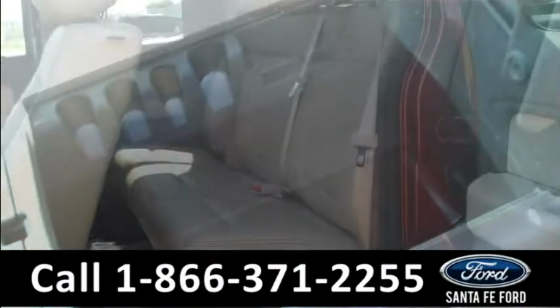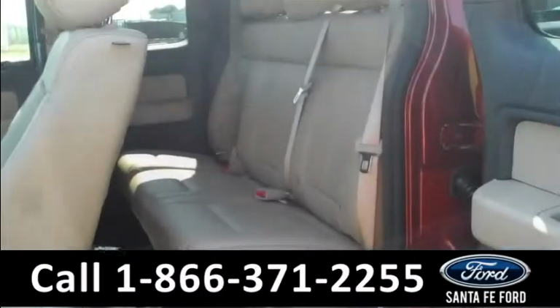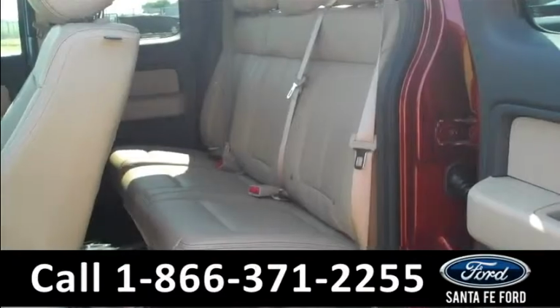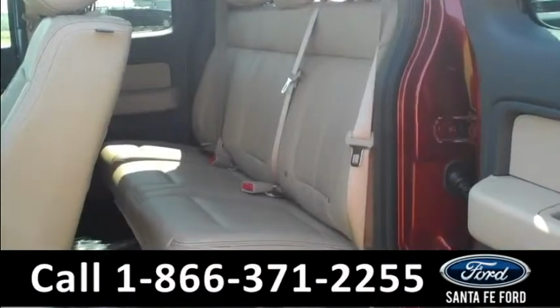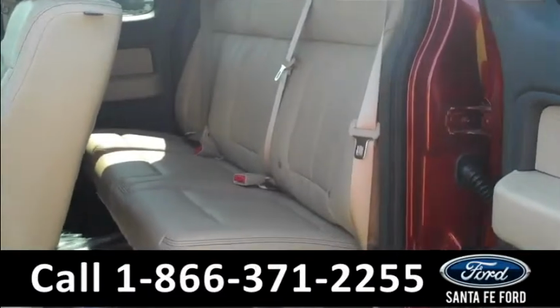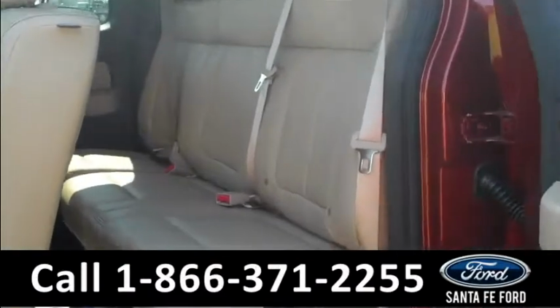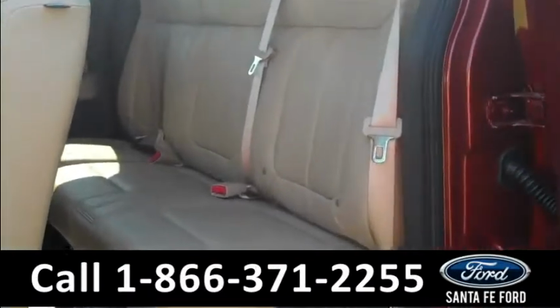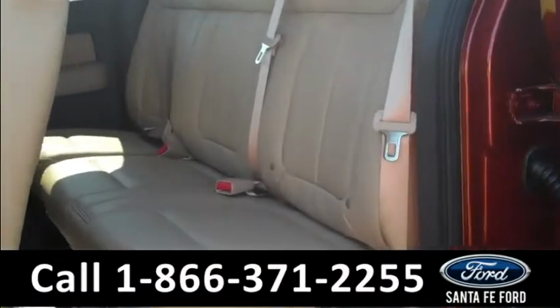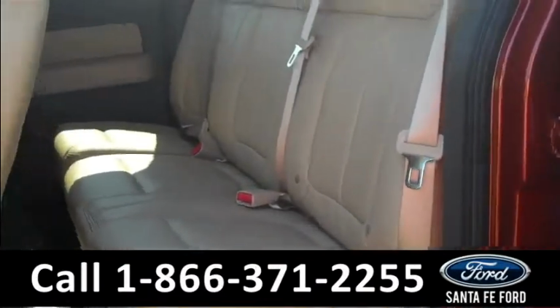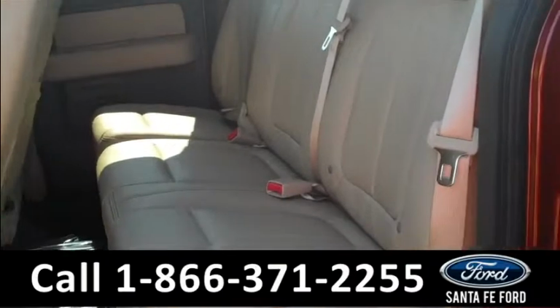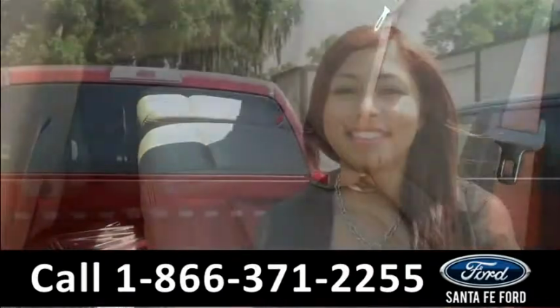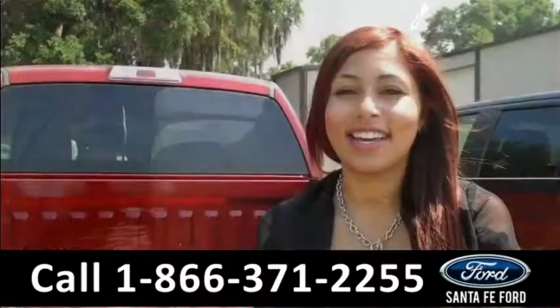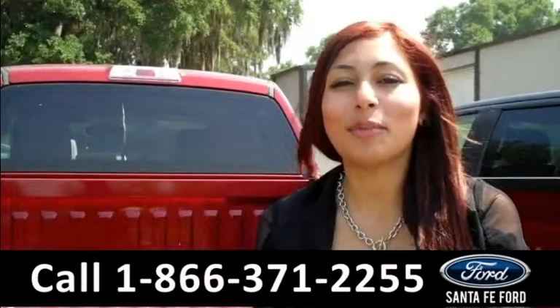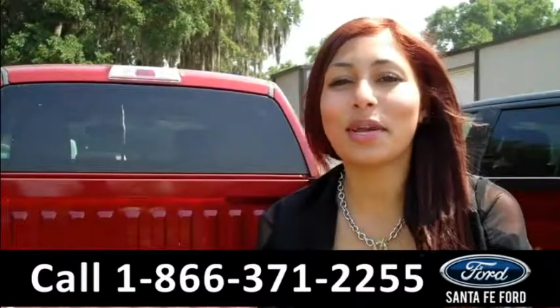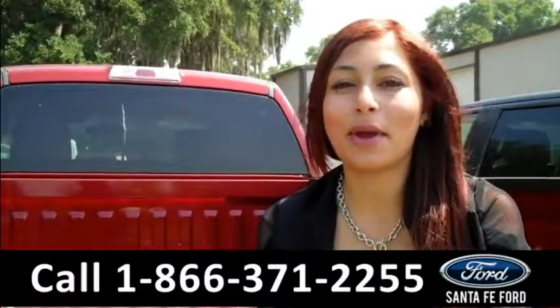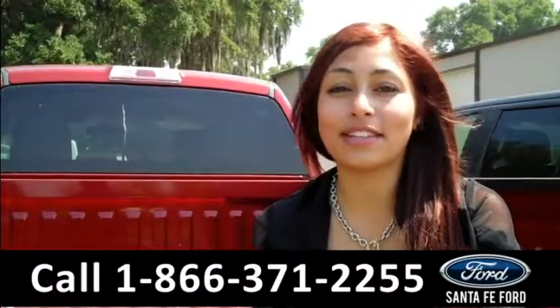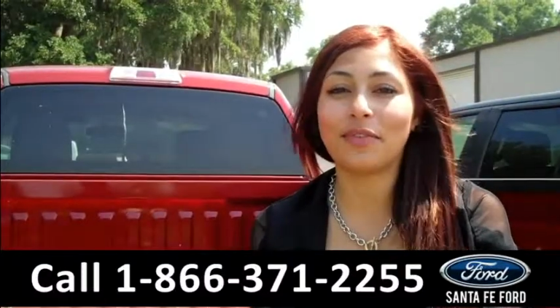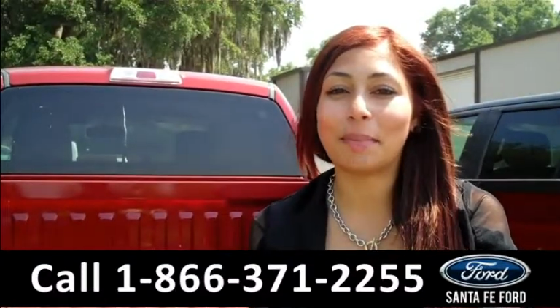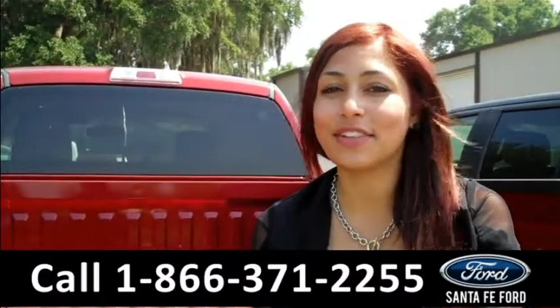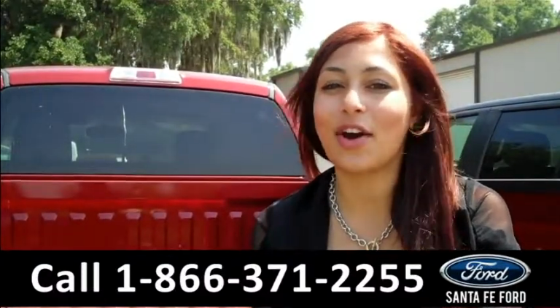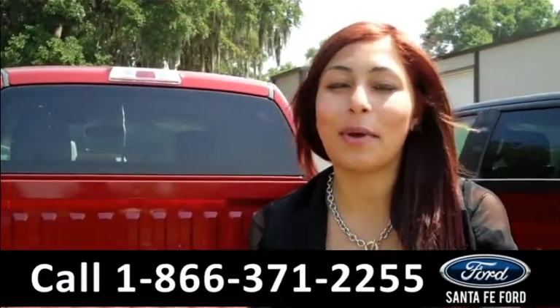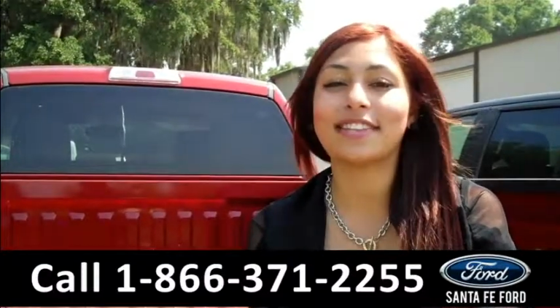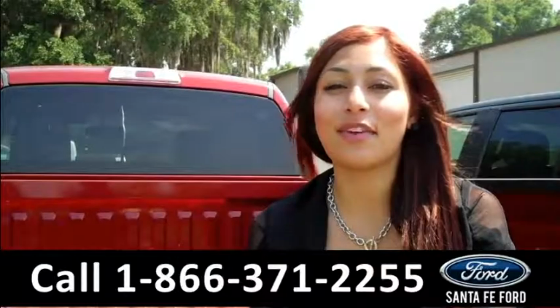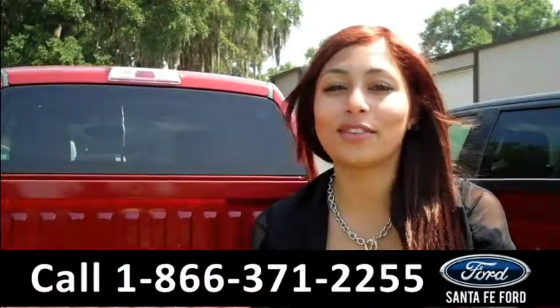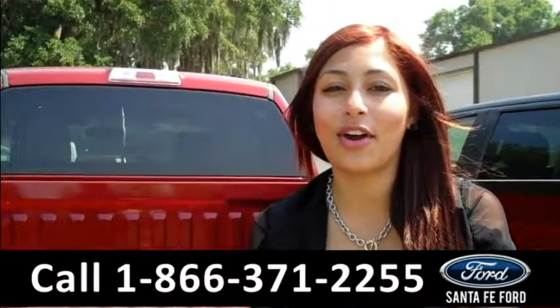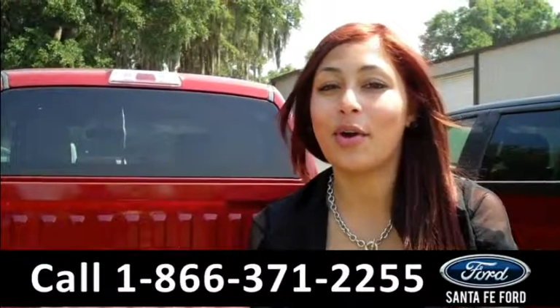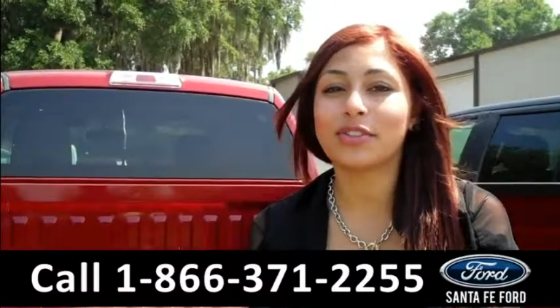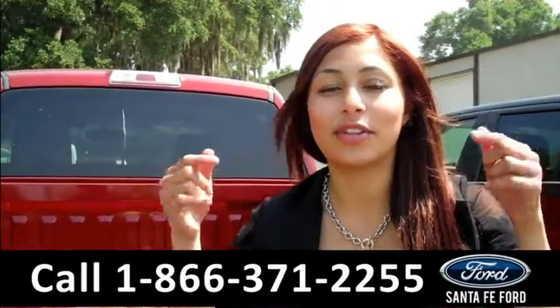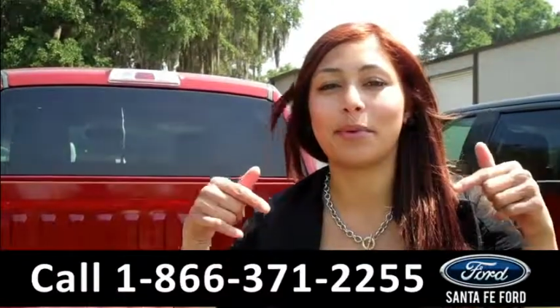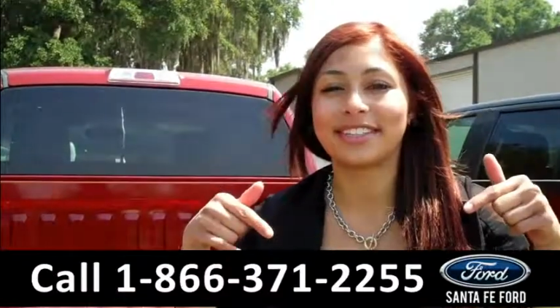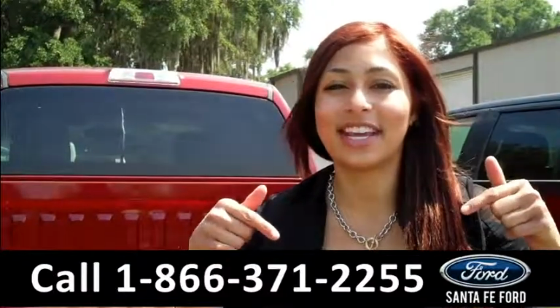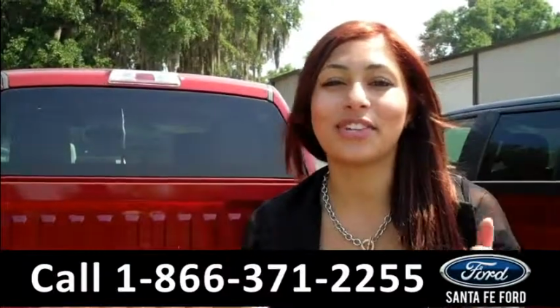This is what the rear seats look like. For more information about this F-150, please visit us on the web at SantaFeFord.com or call this number. Thanks for watching.